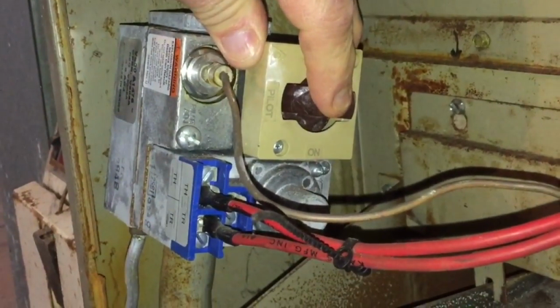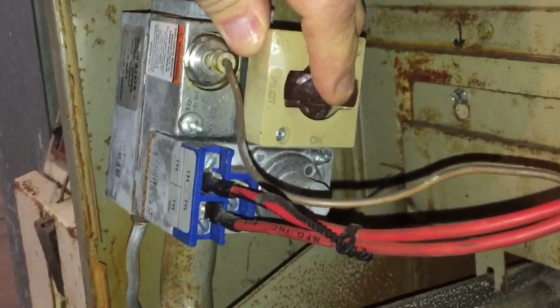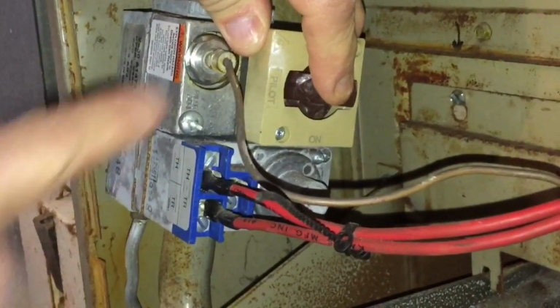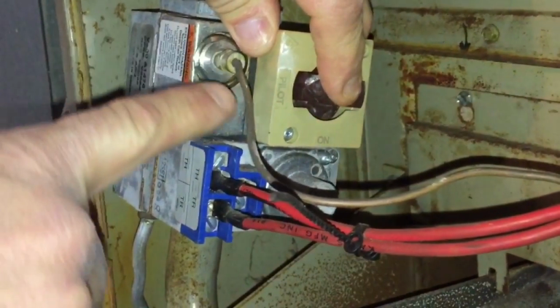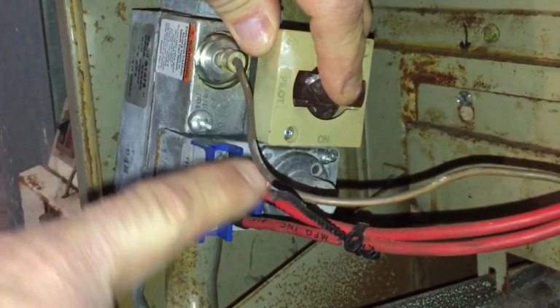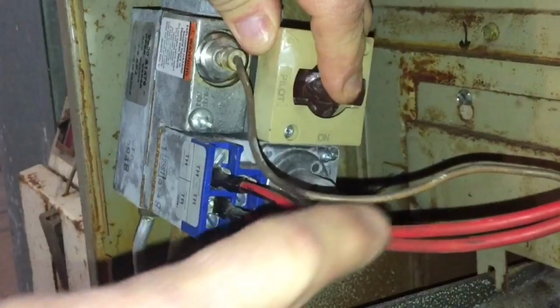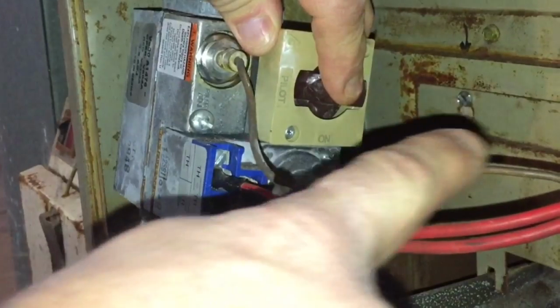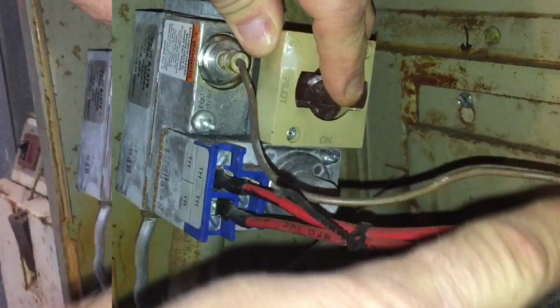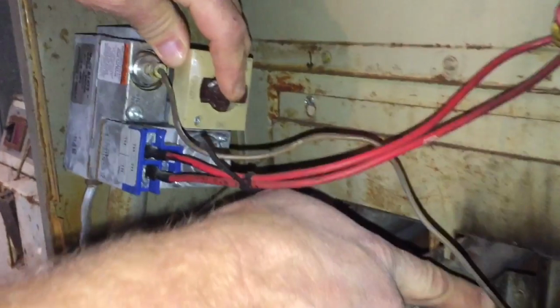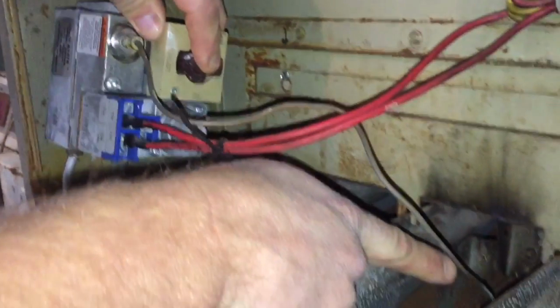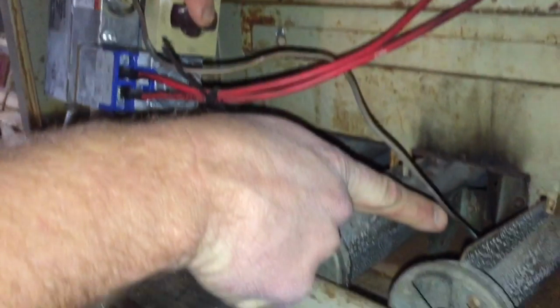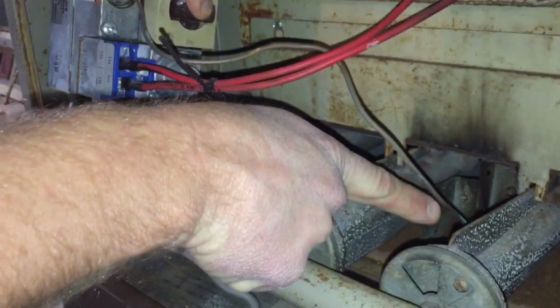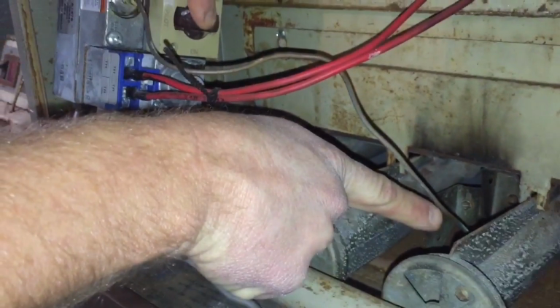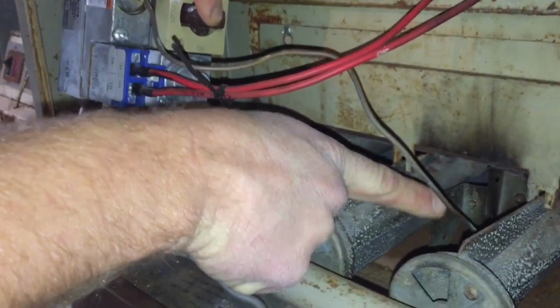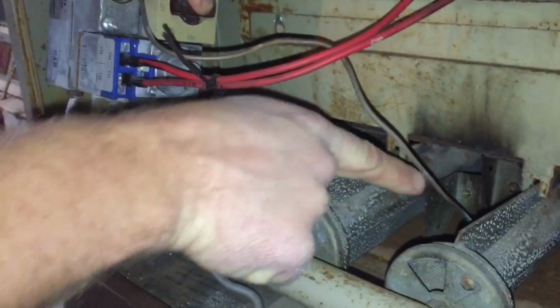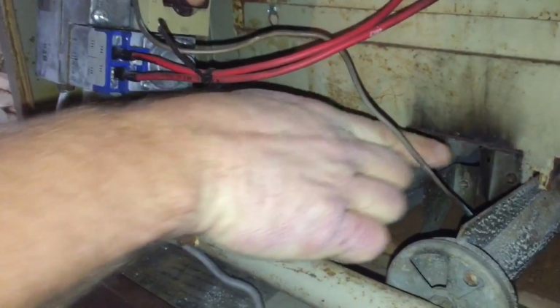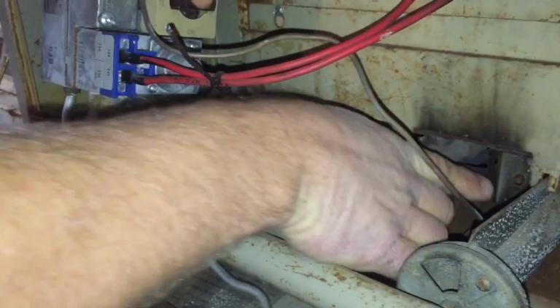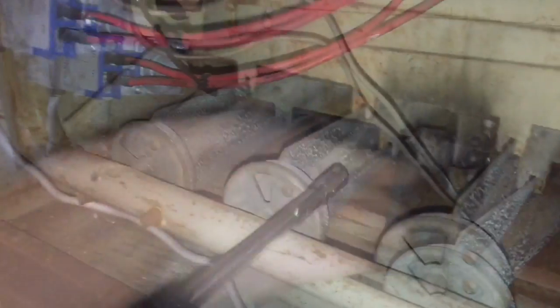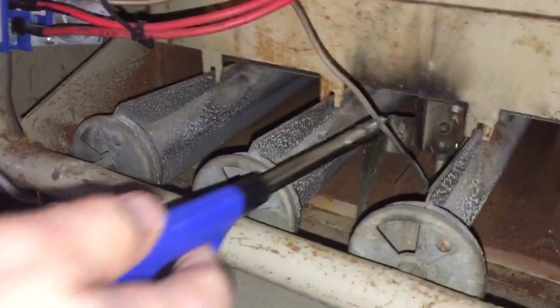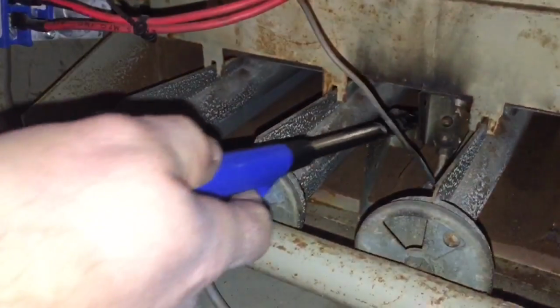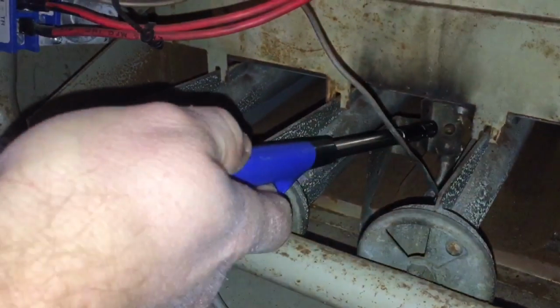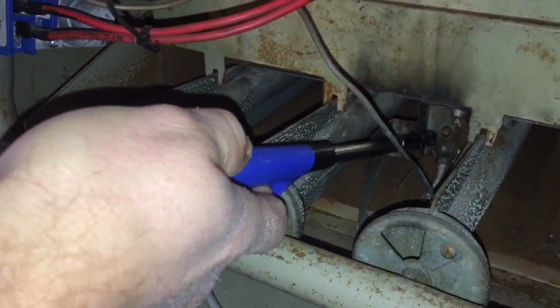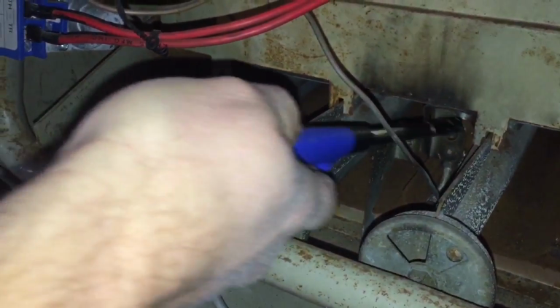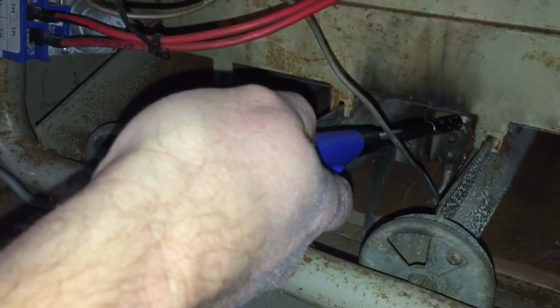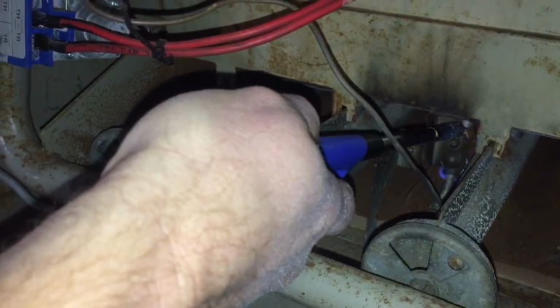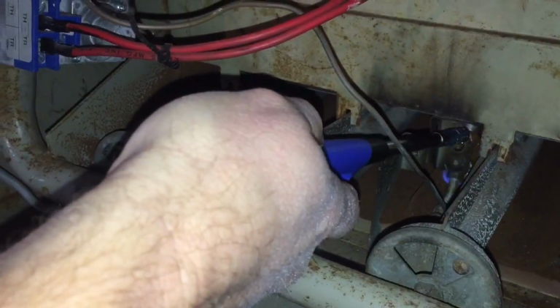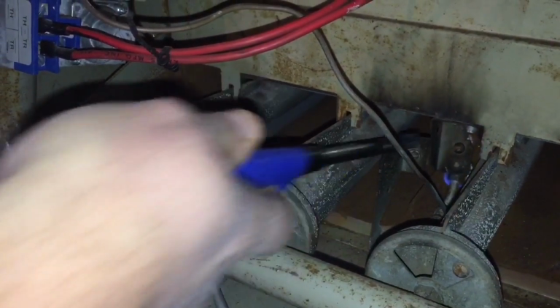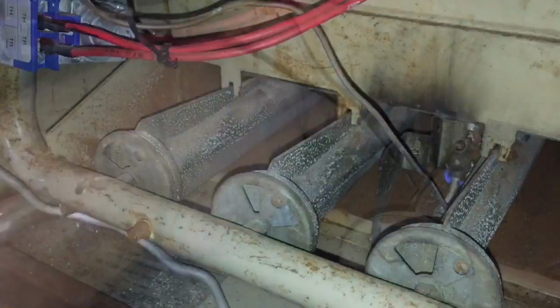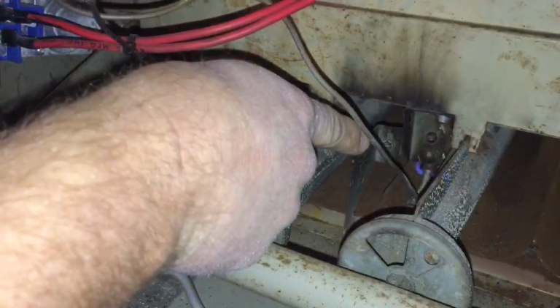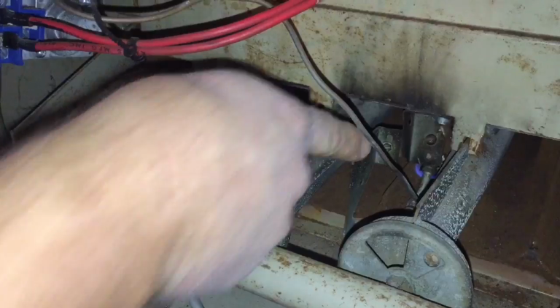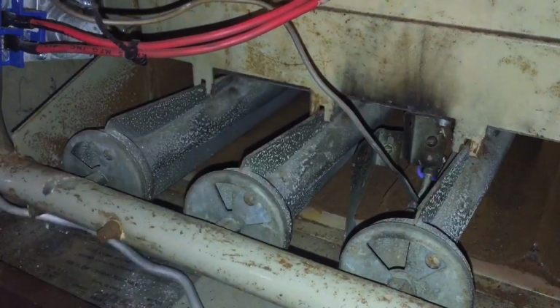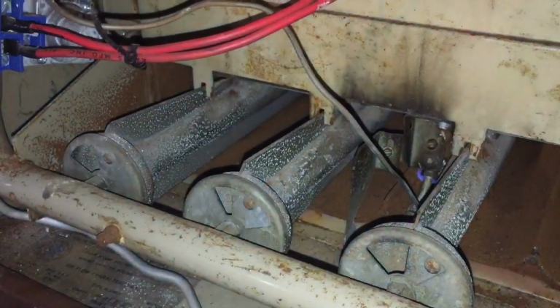I'll follow this wire here down to my thermocouple. It goes all the way down to where the pilot light is, and I want to get my lighter down in there and light the pilot. While that's lit — you can see it's lit.